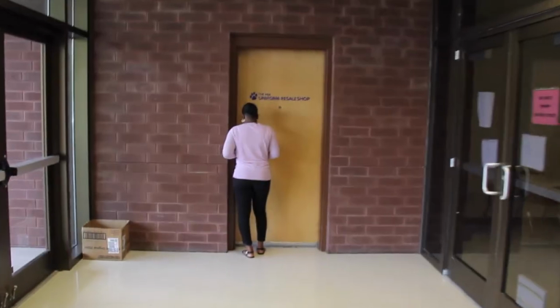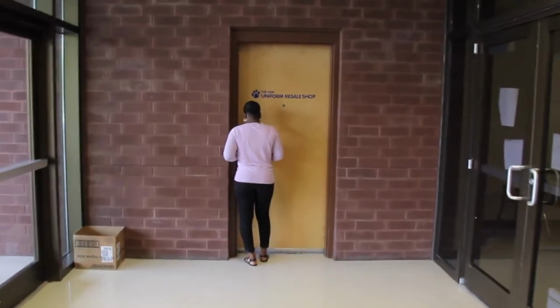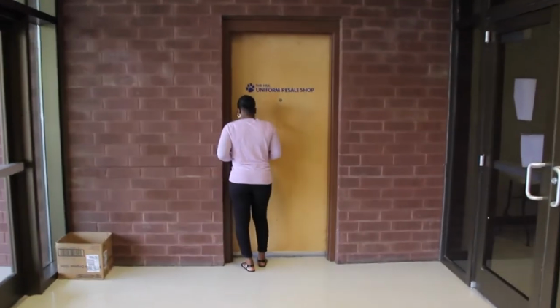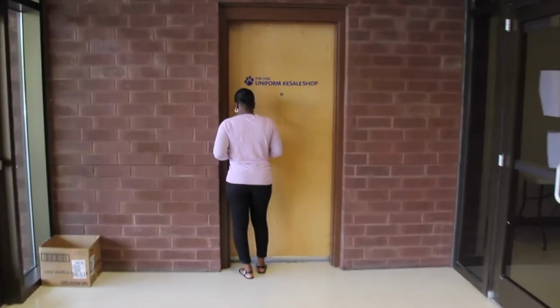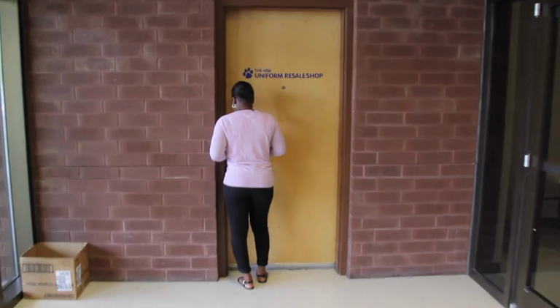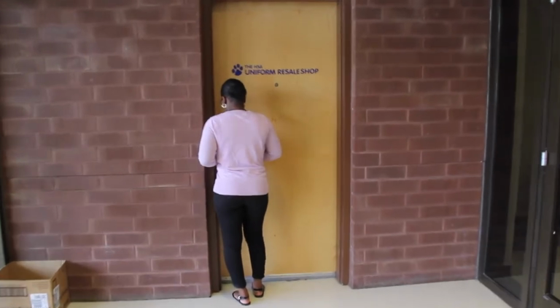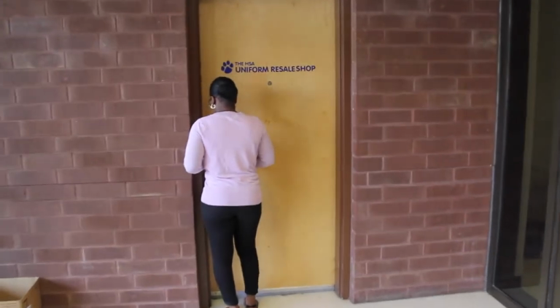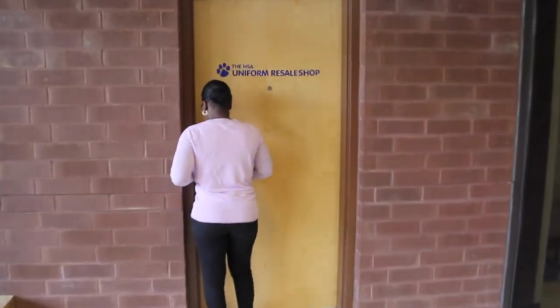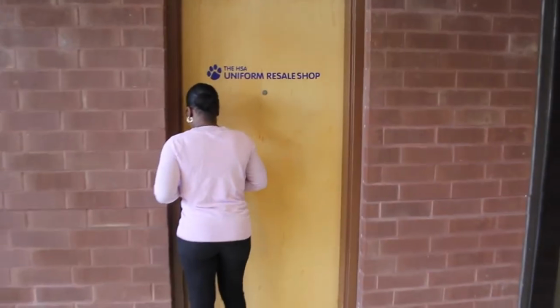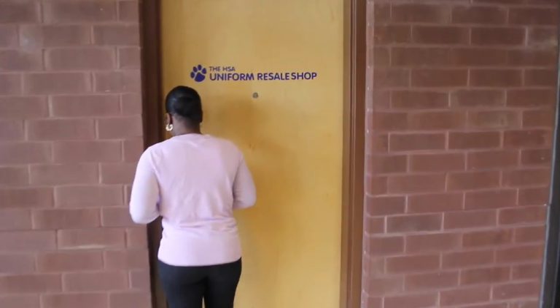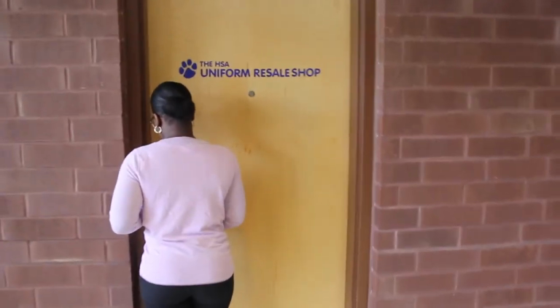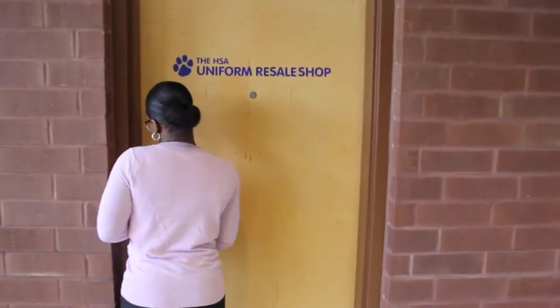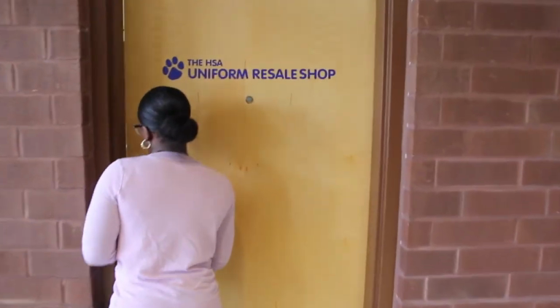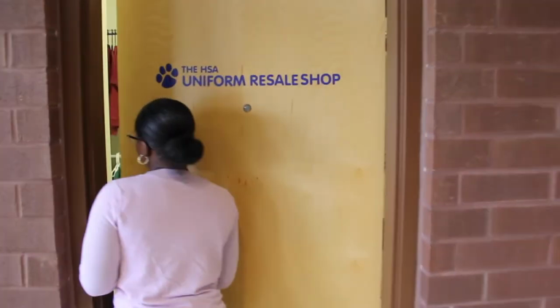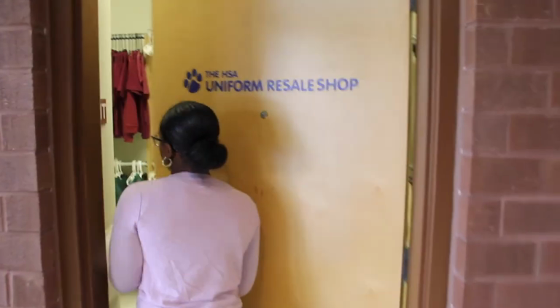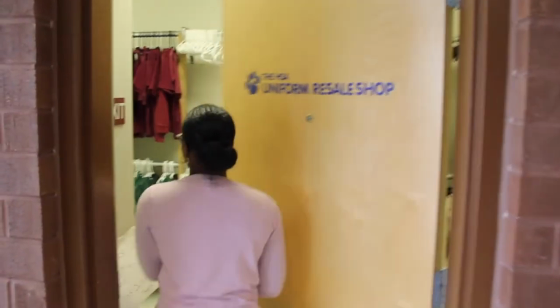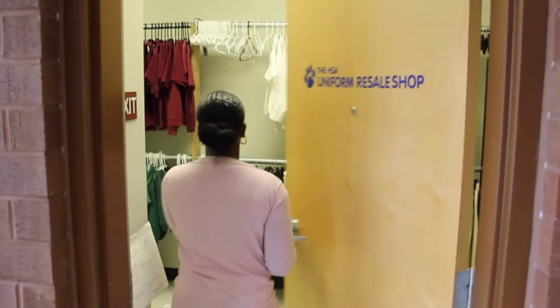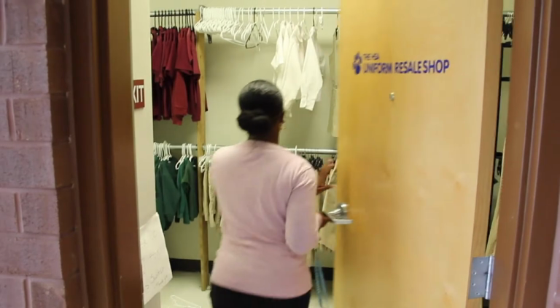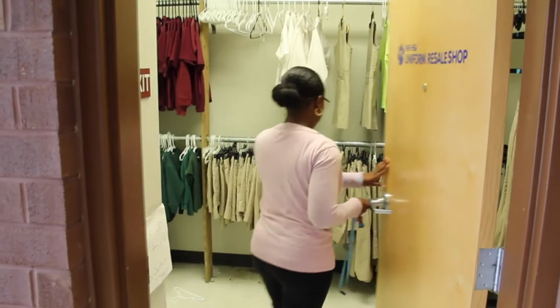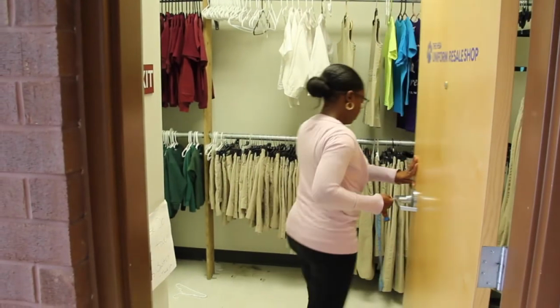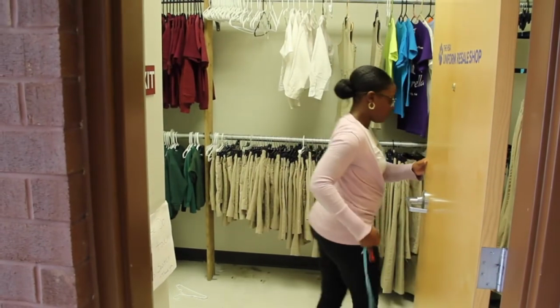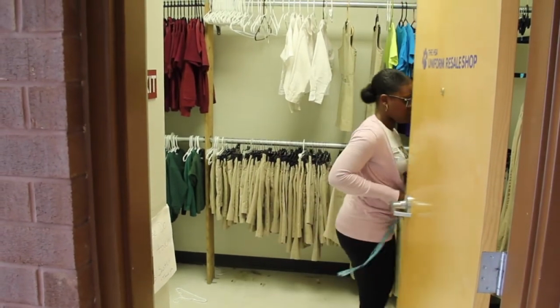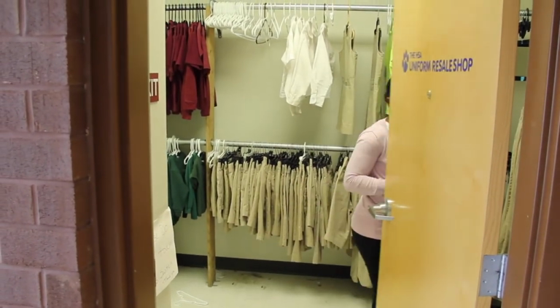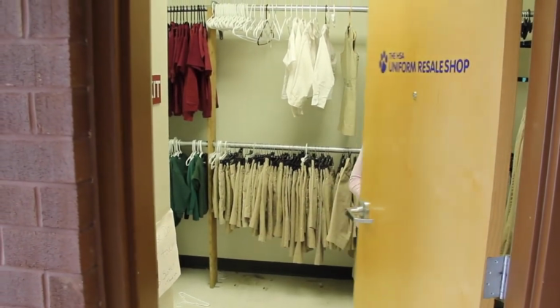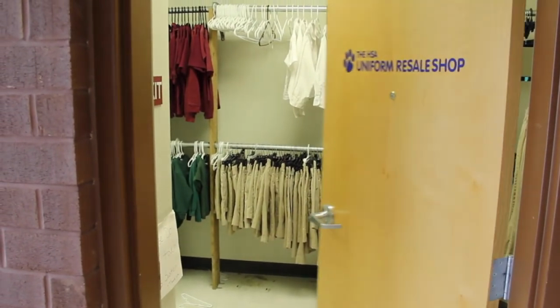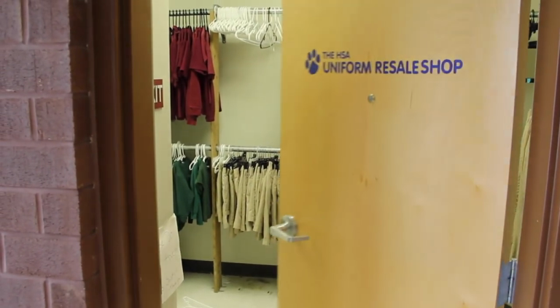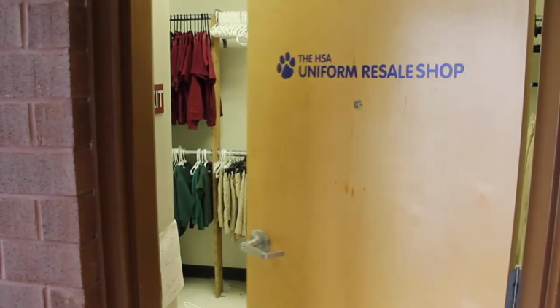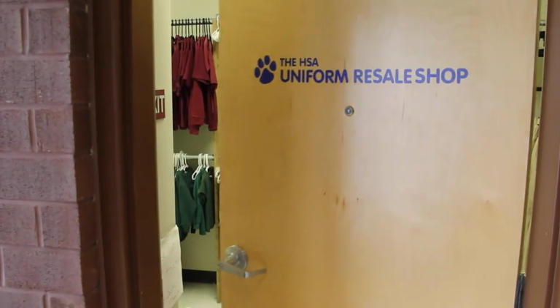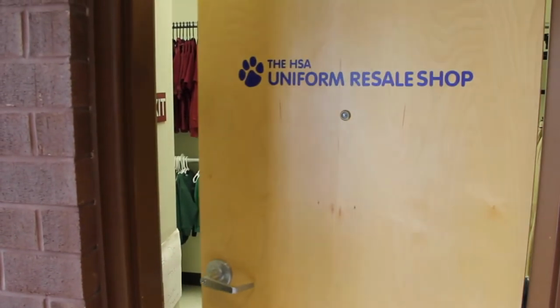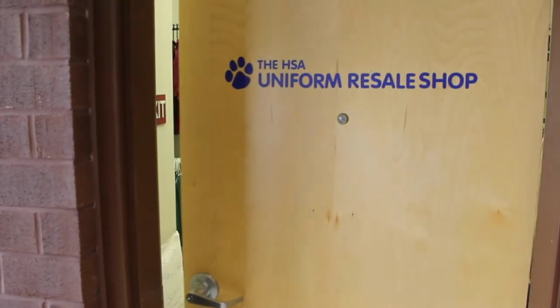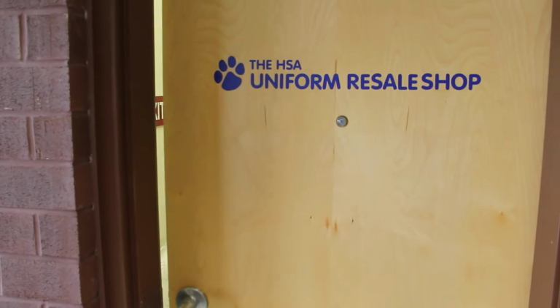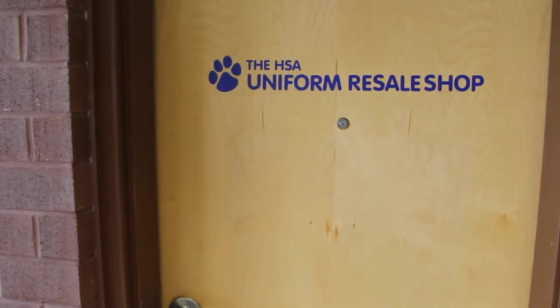Enter the Uniform Resale Shop and close the door behind you. All shoppers in the Uniform Resale Shop are video recorded for security purposes. Do not provide access to the Uniform Resale Shop to anyone.